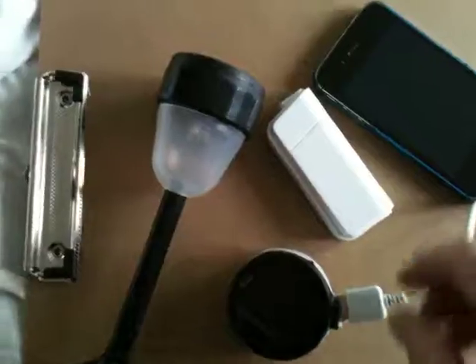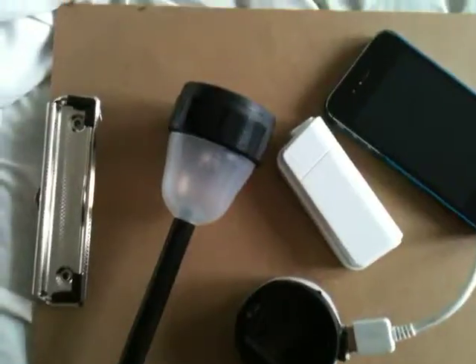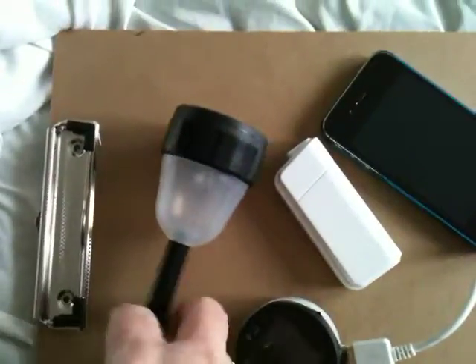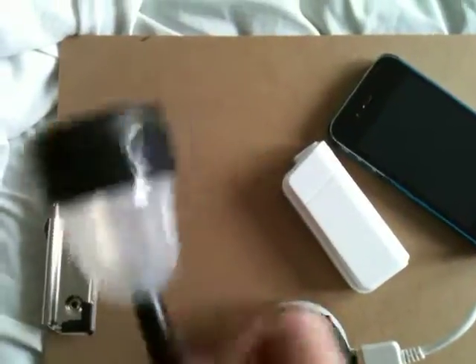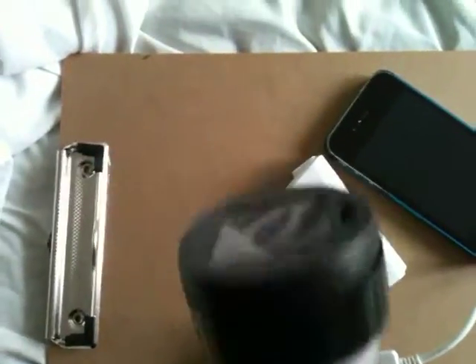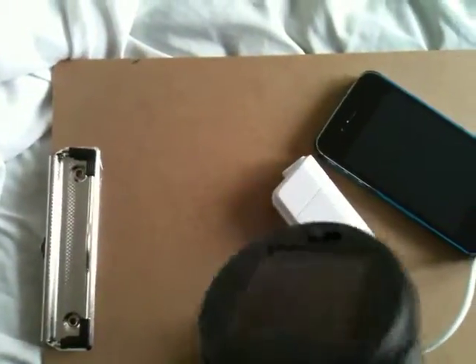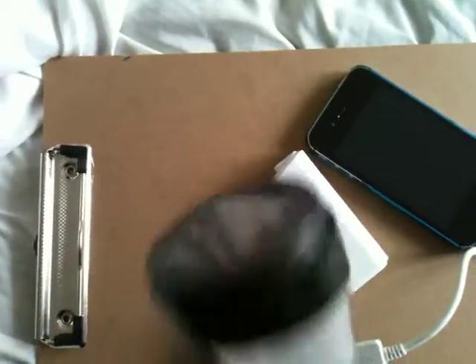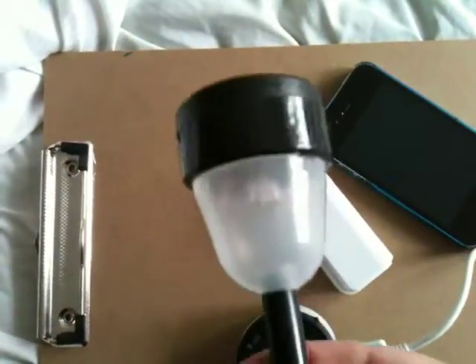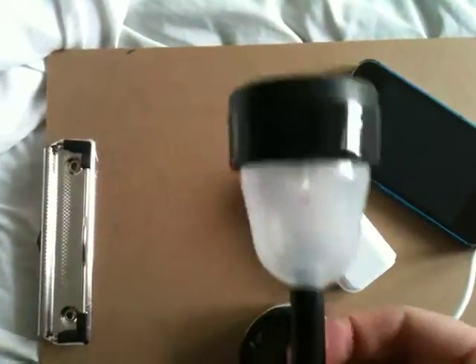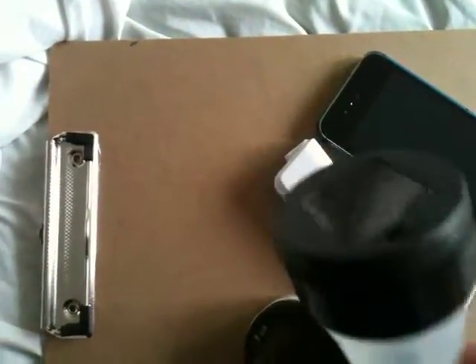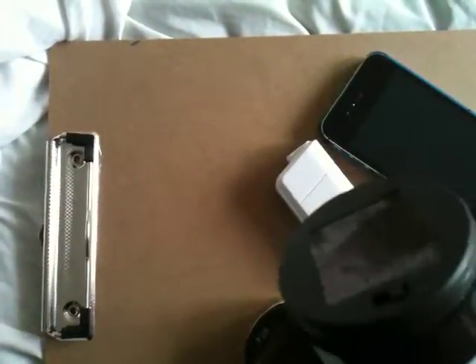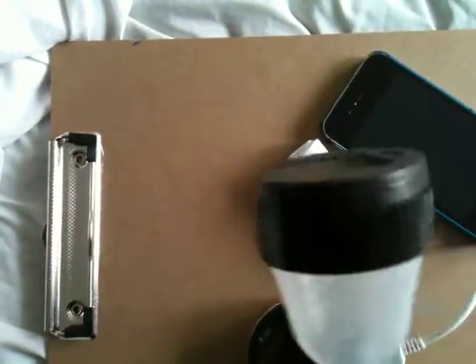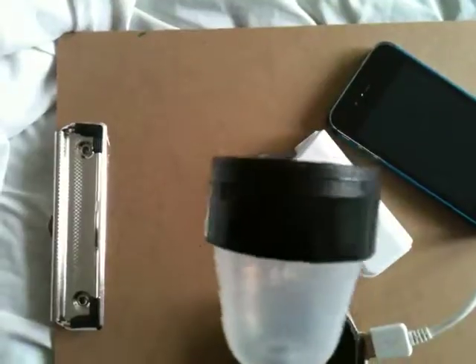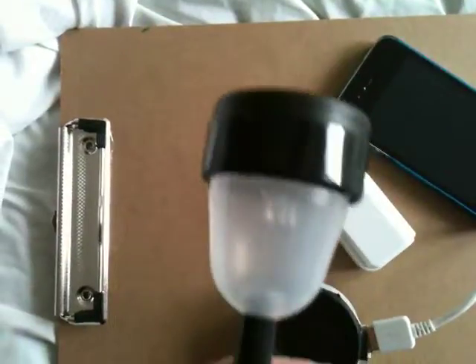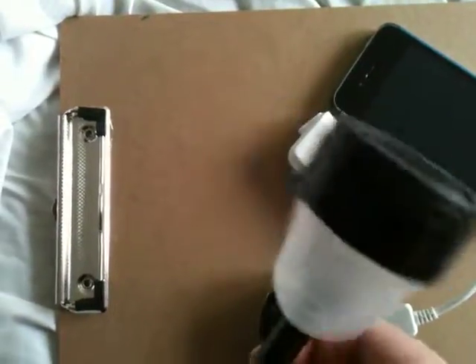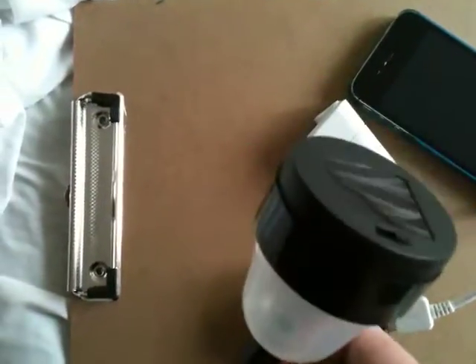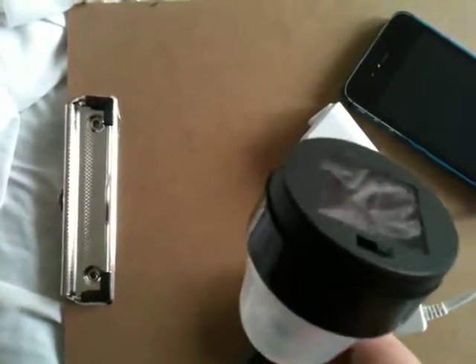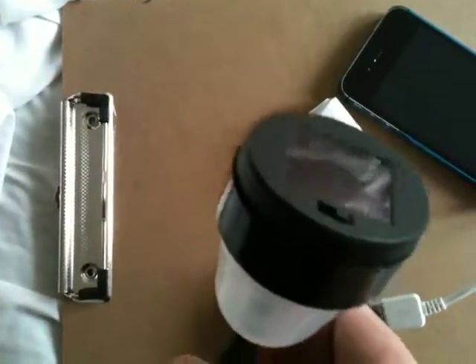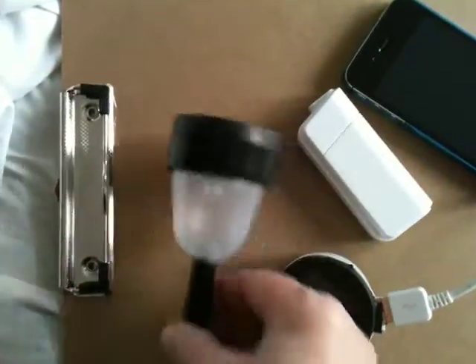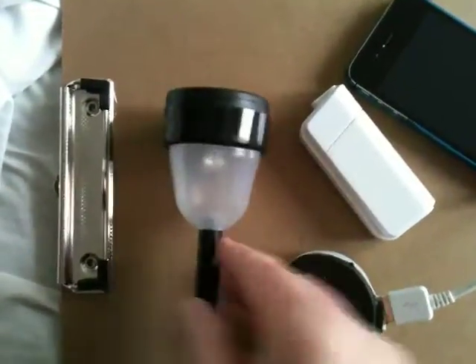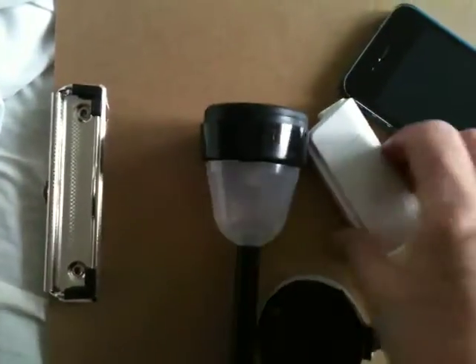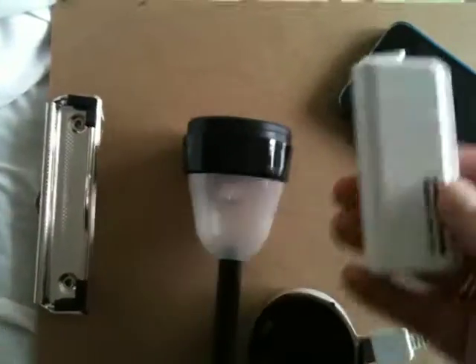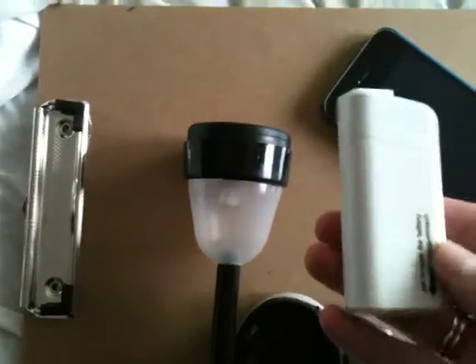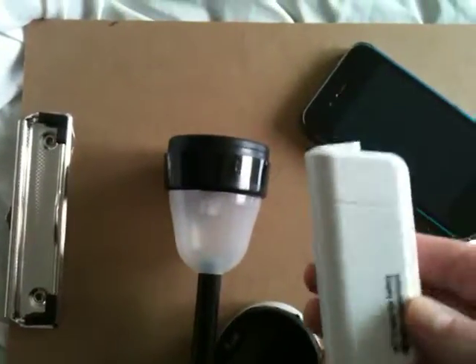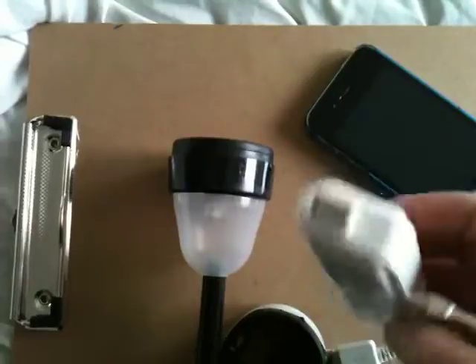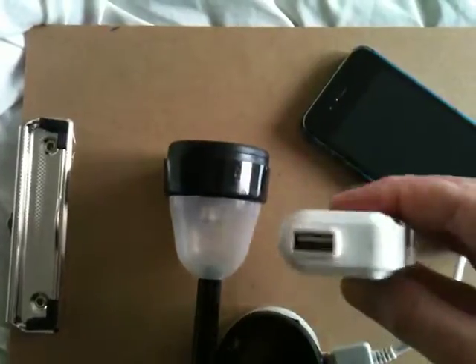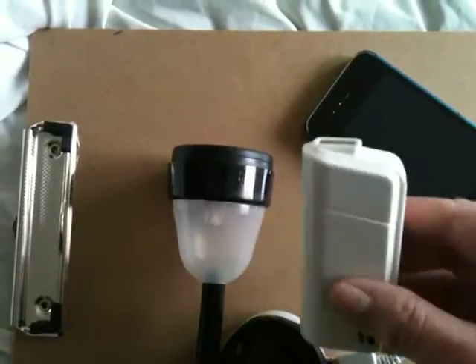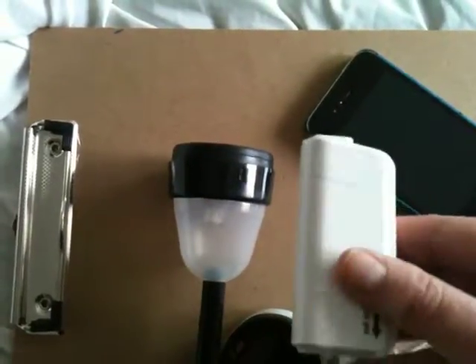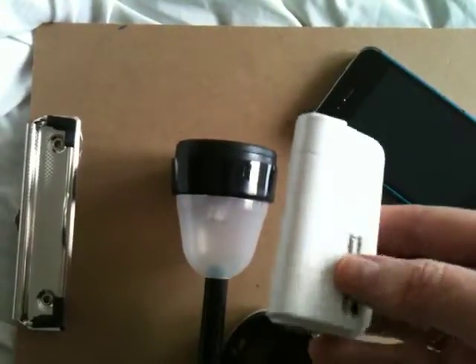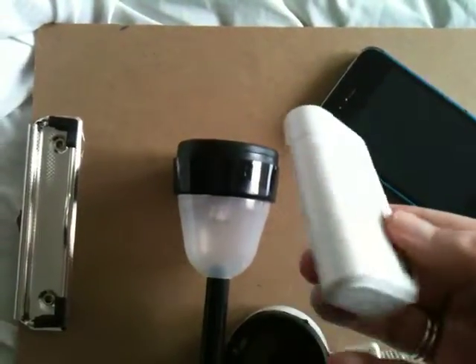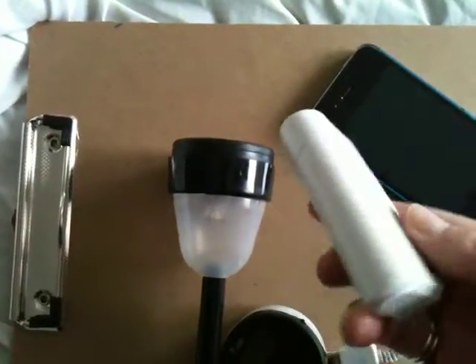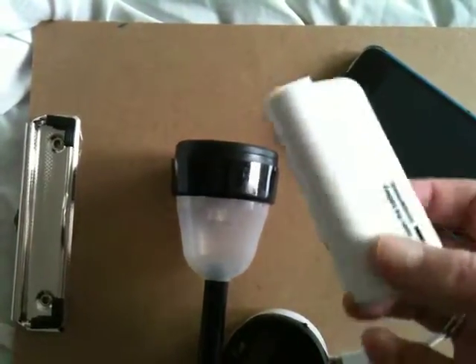Hey guys, this is Lou here. This is a dollar store little solar light and this is a phone charger for batteries.